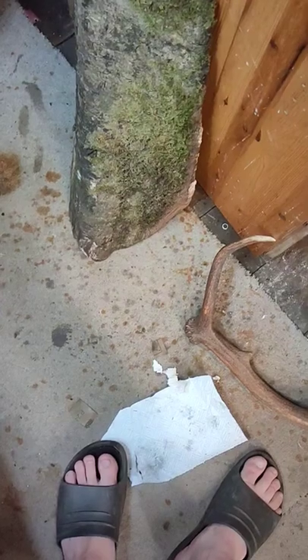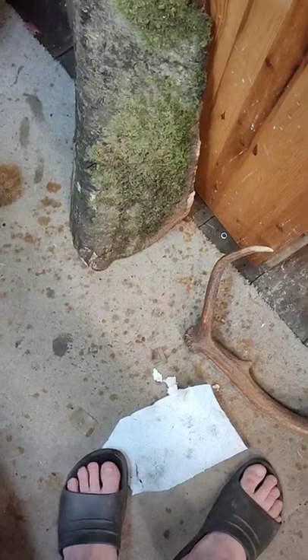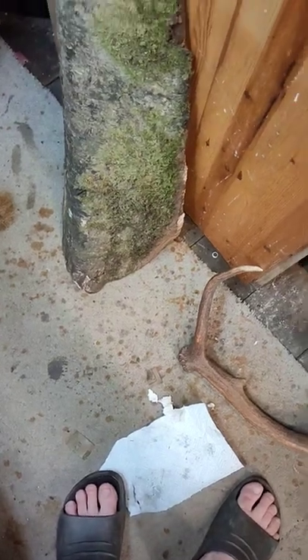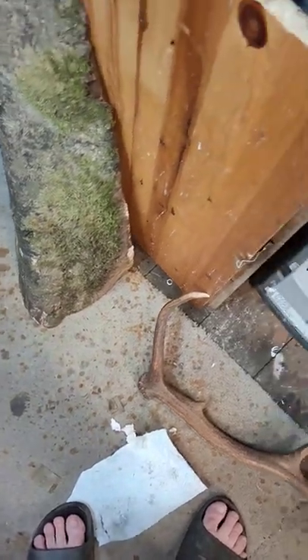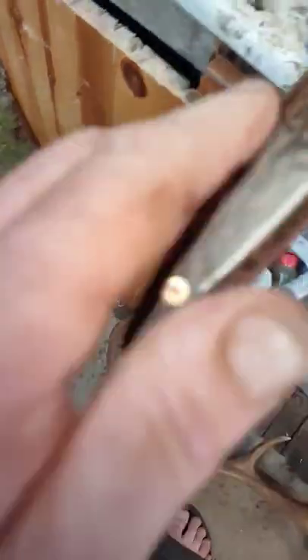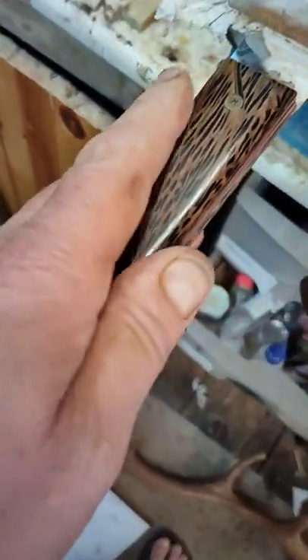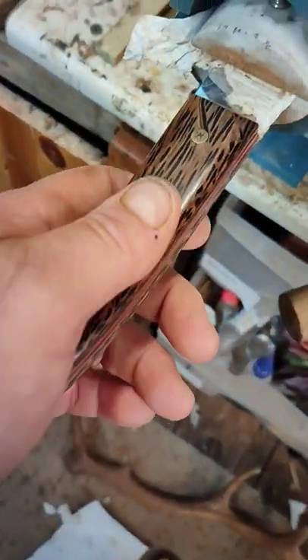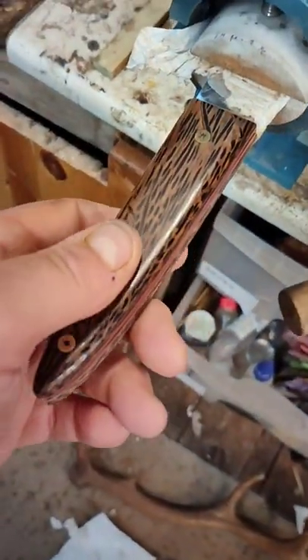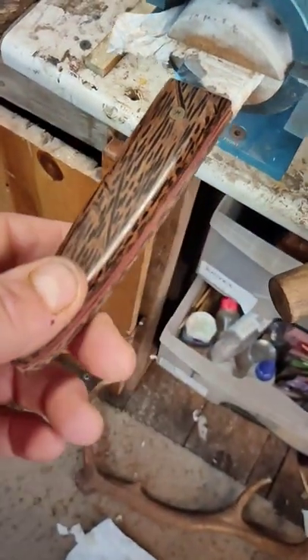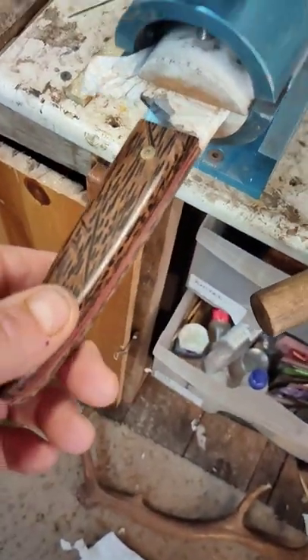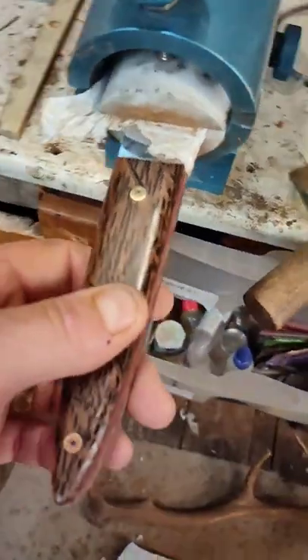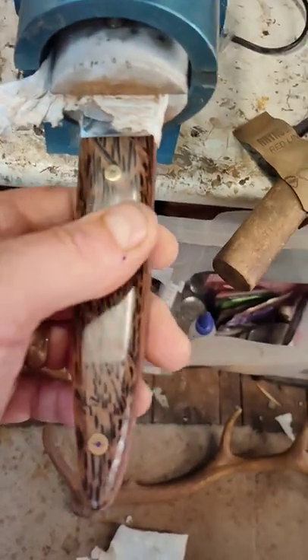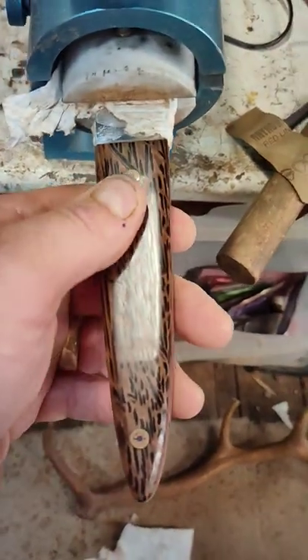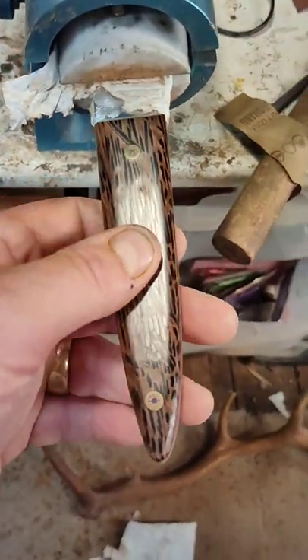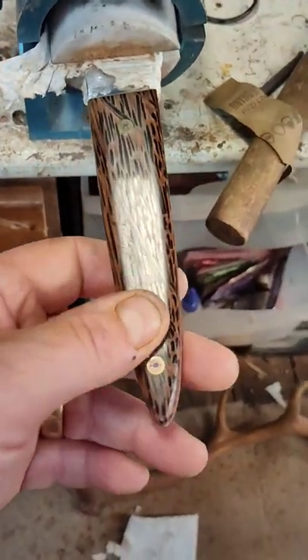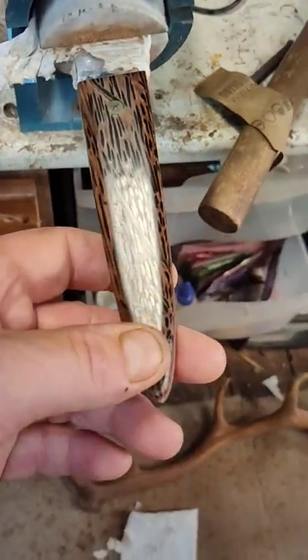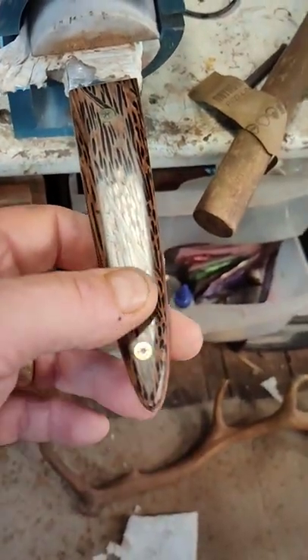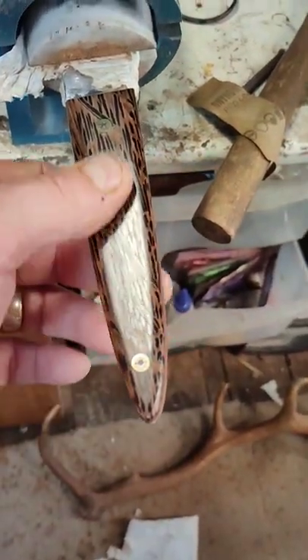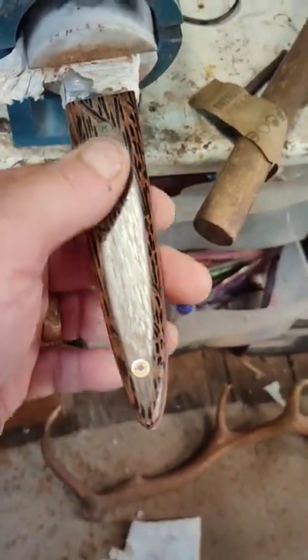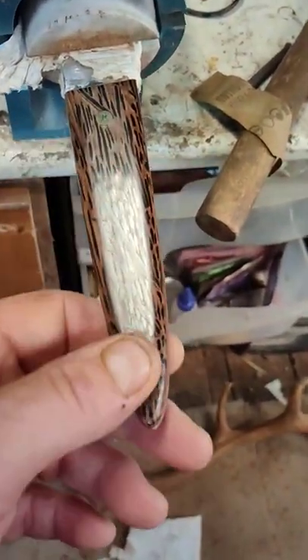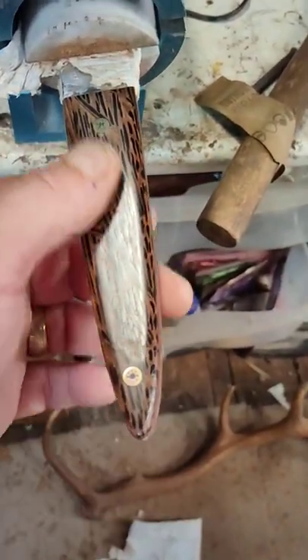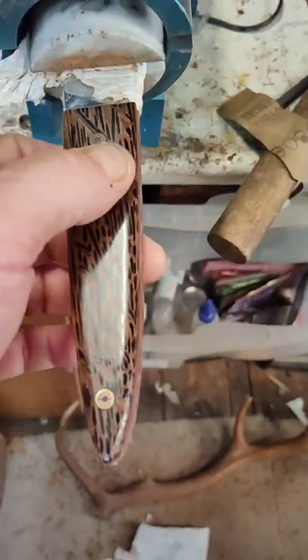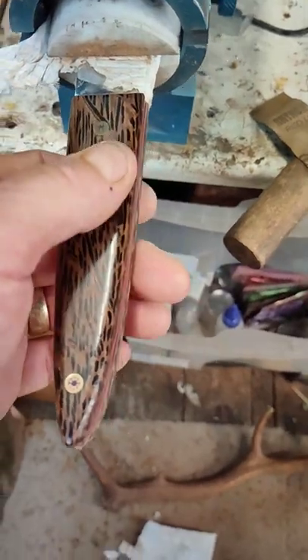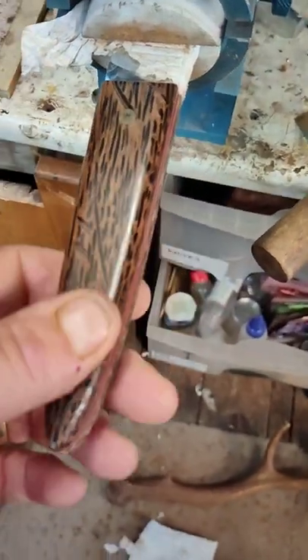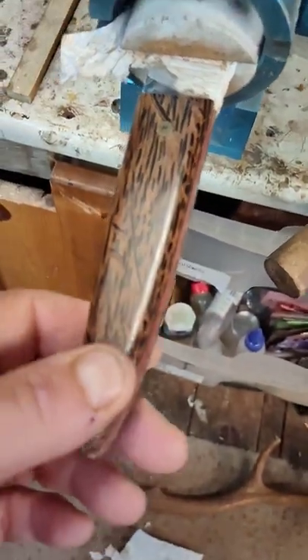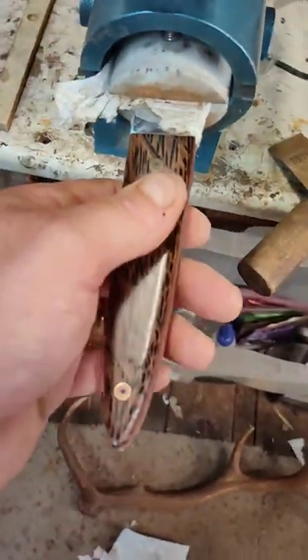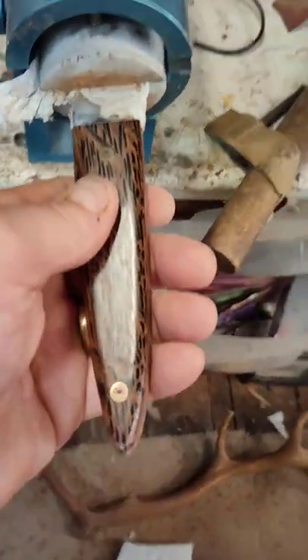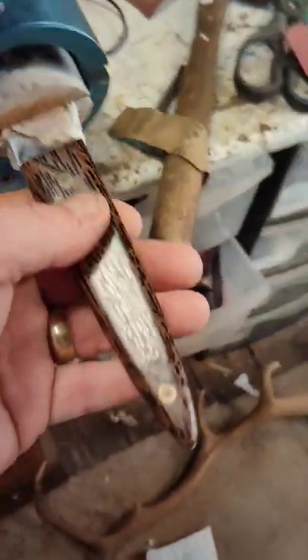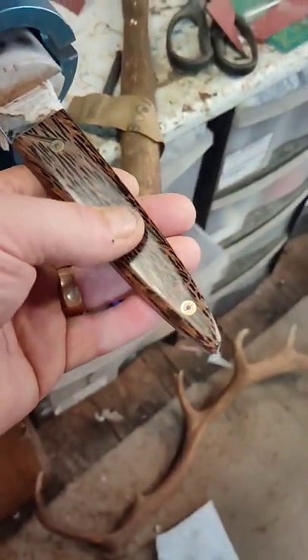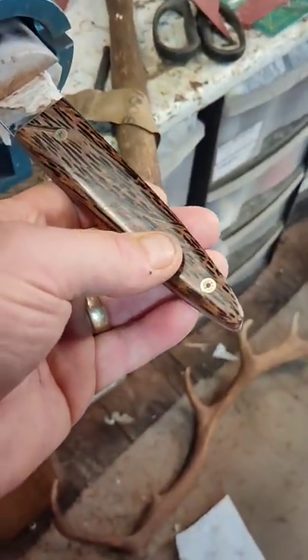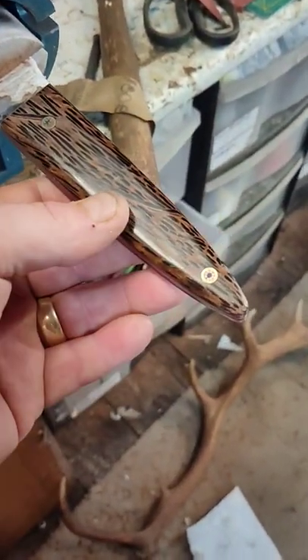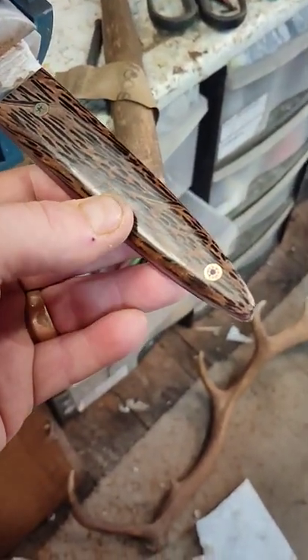Morning everybody, hope you're safe and well. I came out of the shed just to grab something — I've been out here for a while. Just a quick look at this; it isn't finished or anything. I just wanted to see how it's going to come out. This is black palm stabilized wood.